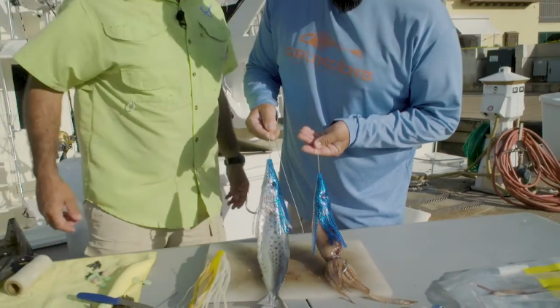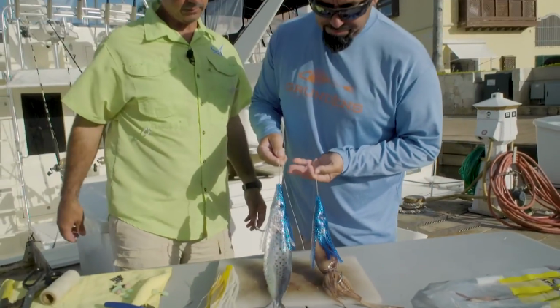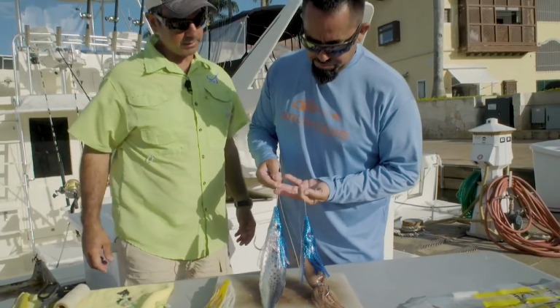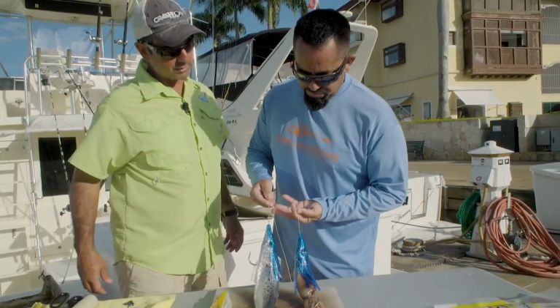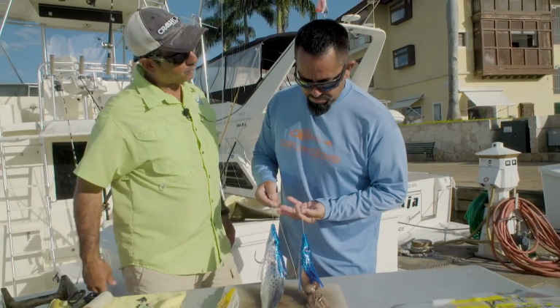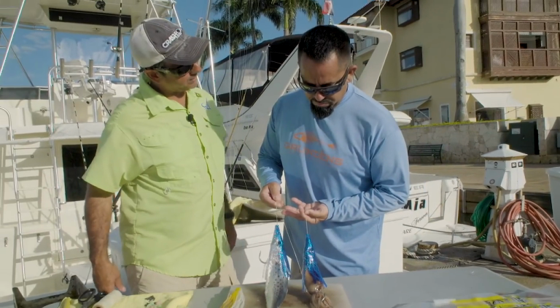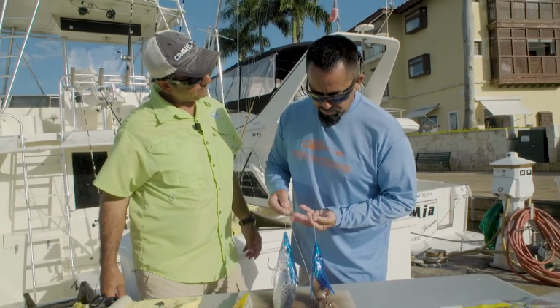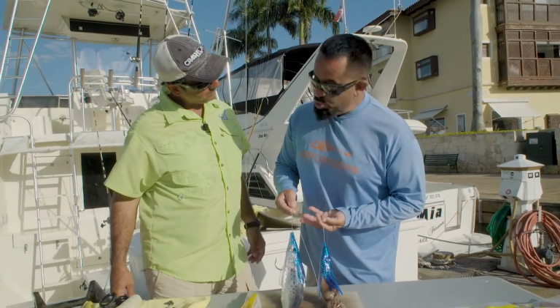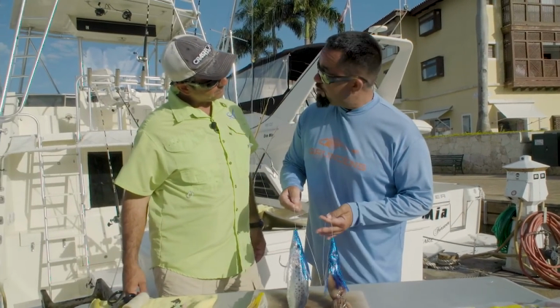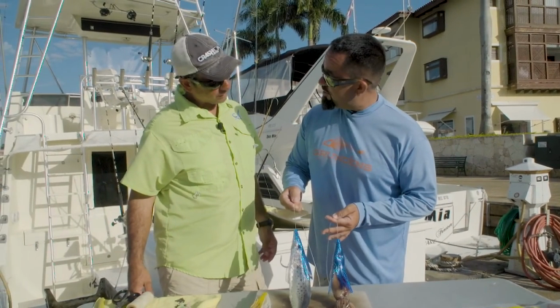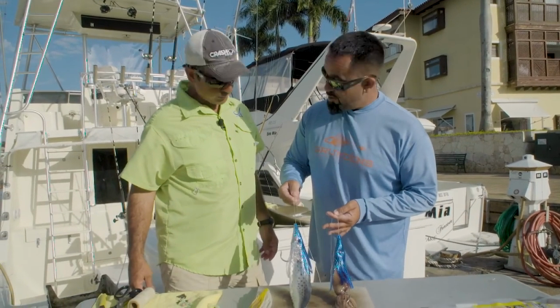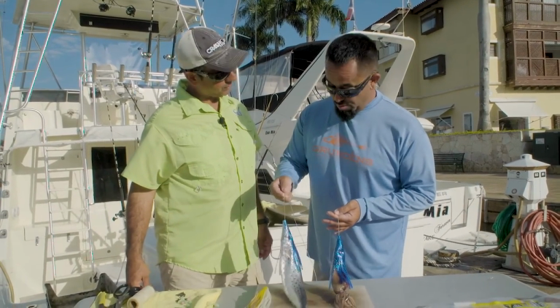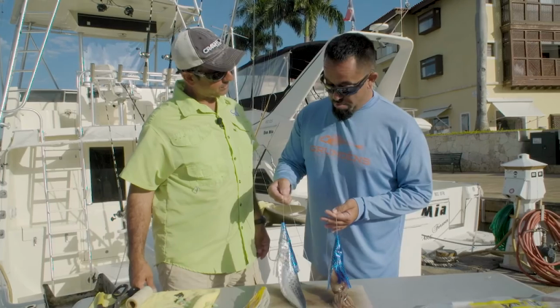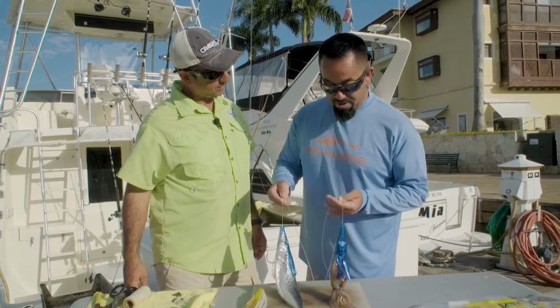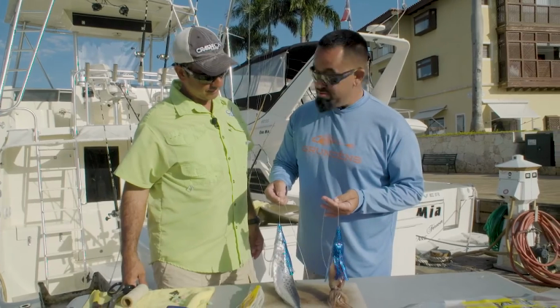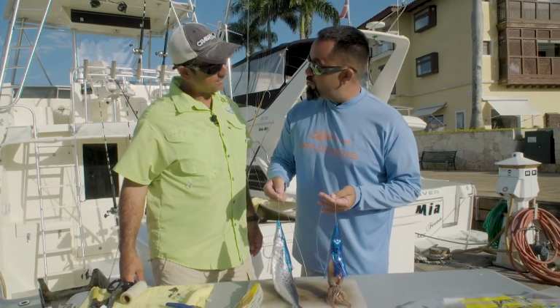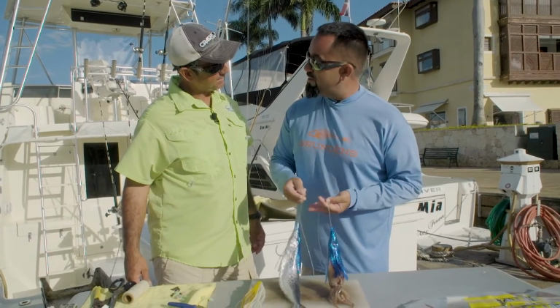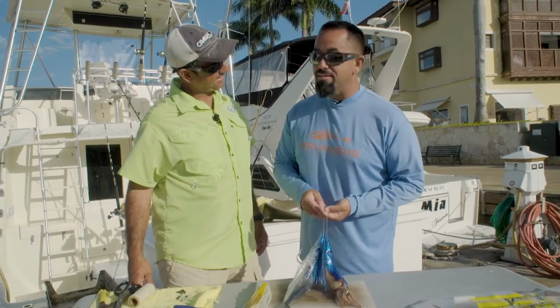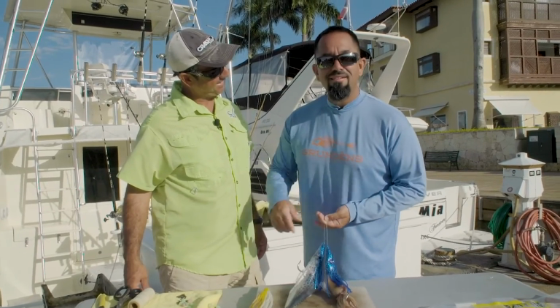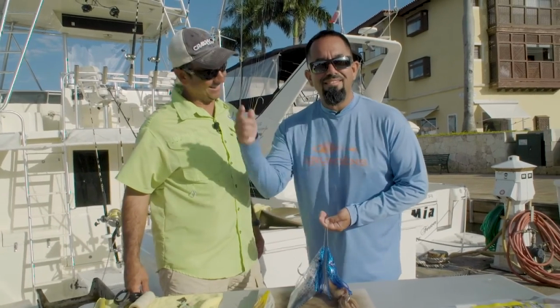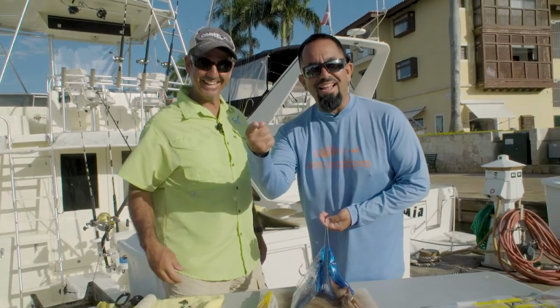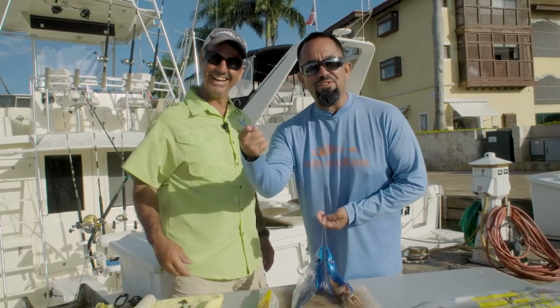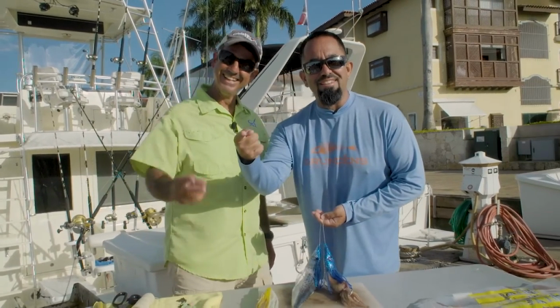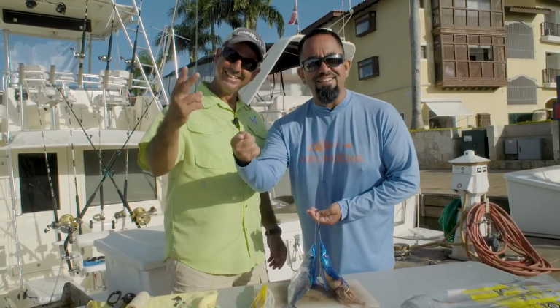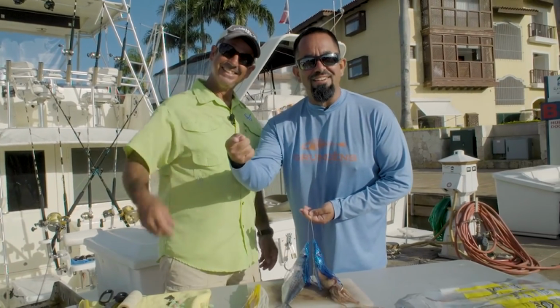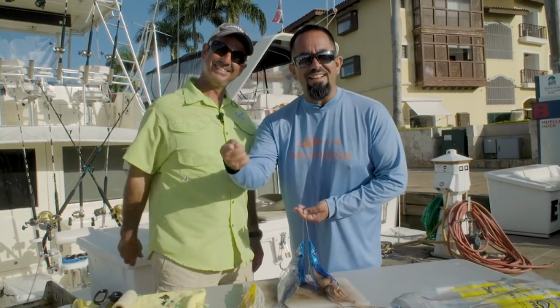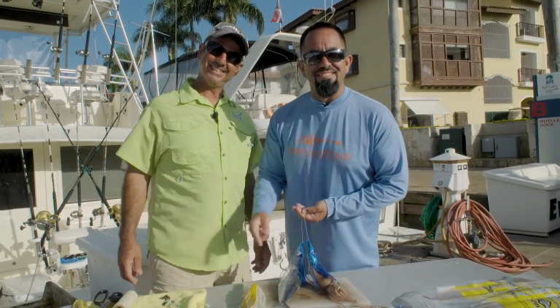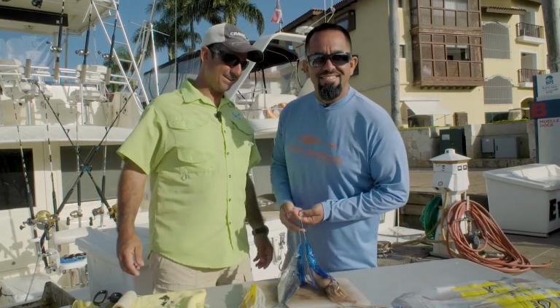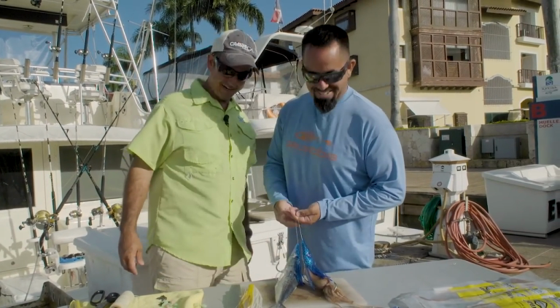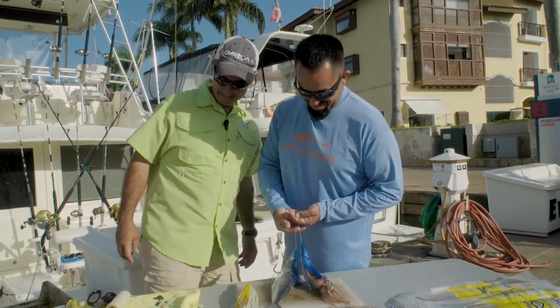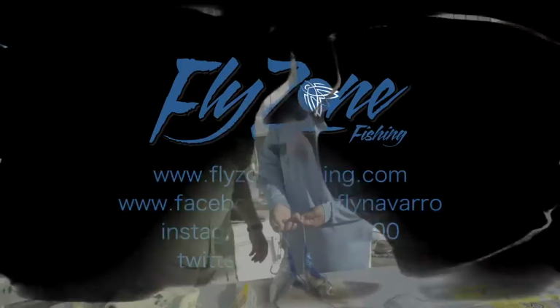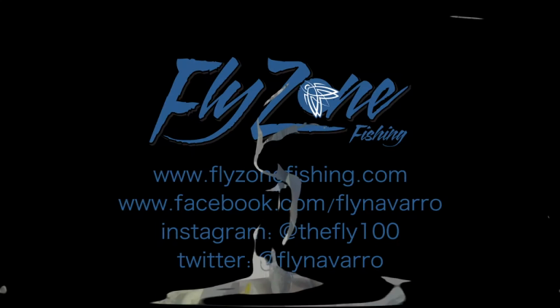Both these baits are ready to go on the water — ready to catch a sword. Two swords, two baits! Thanks for joining us here in the Fly Zone. Thank you, Fly.